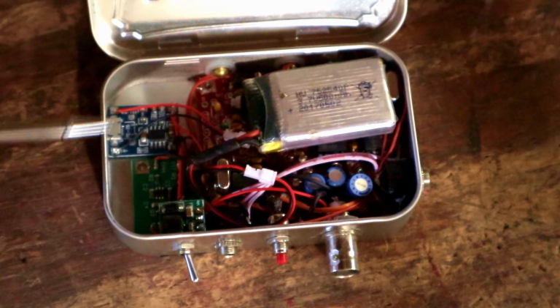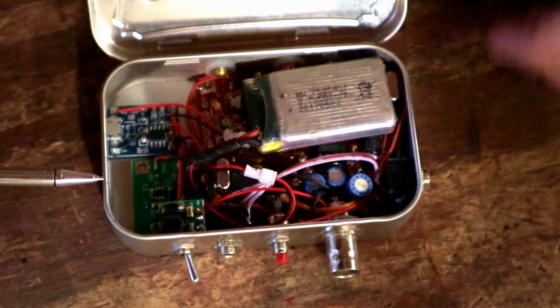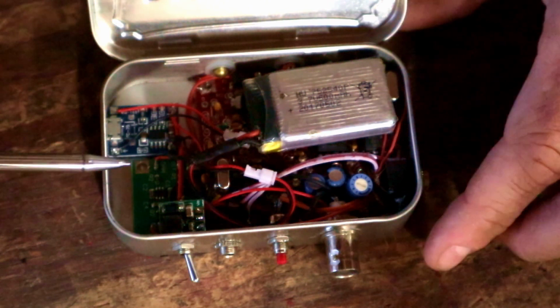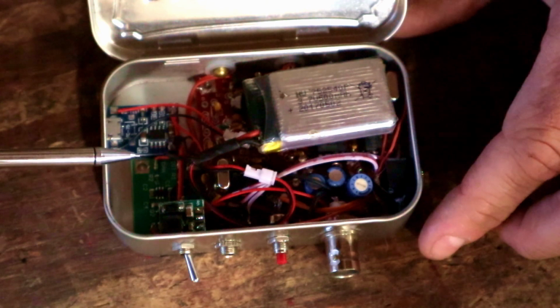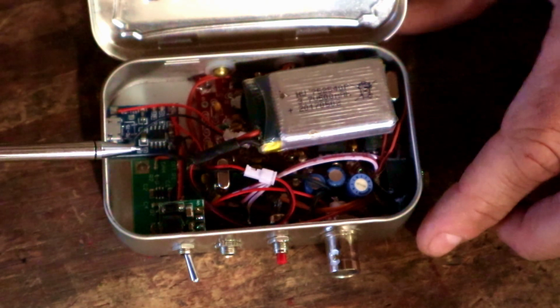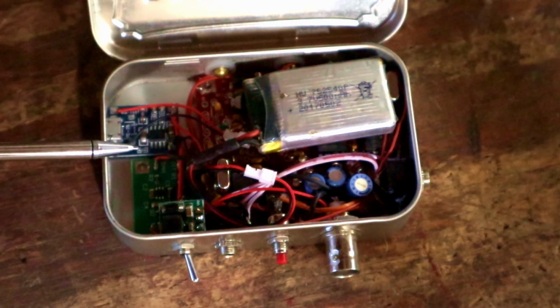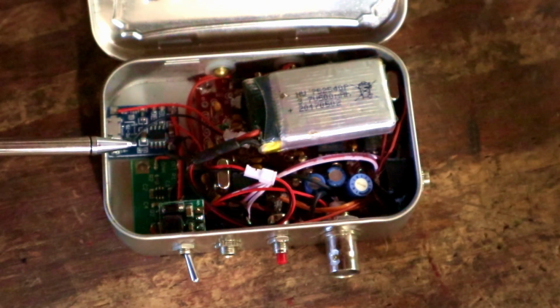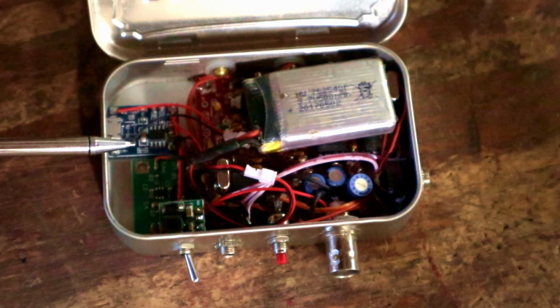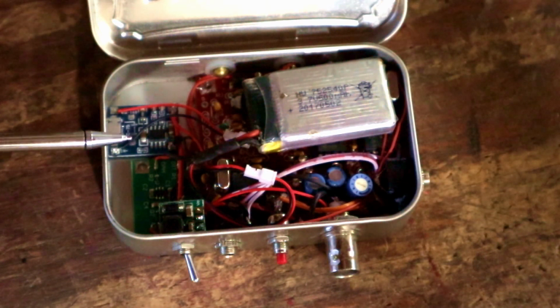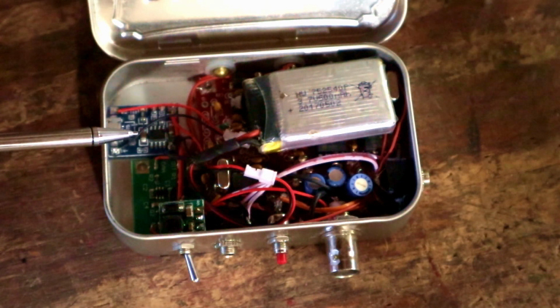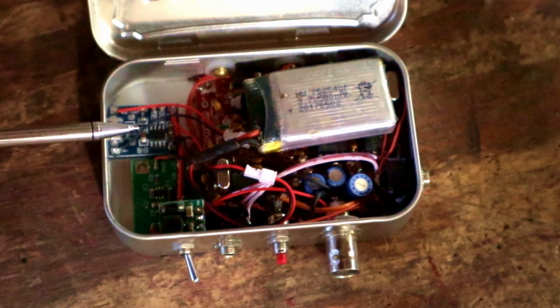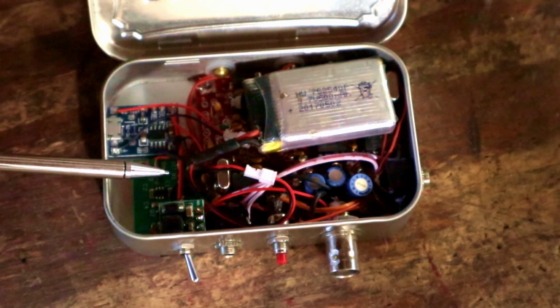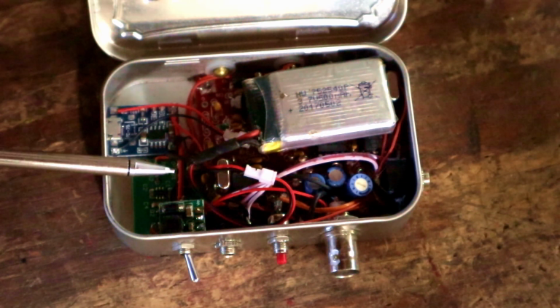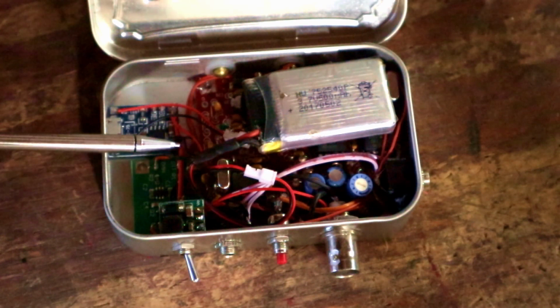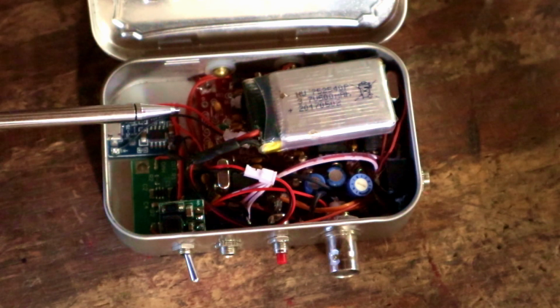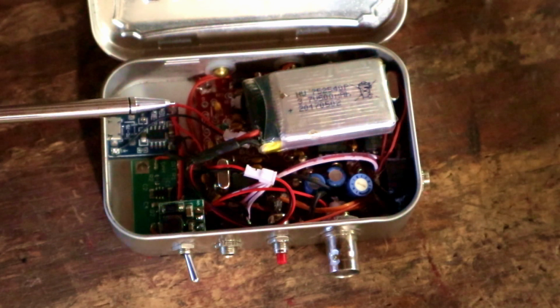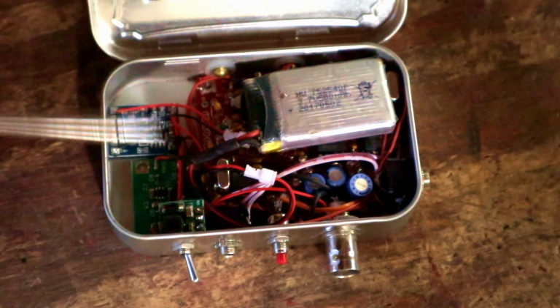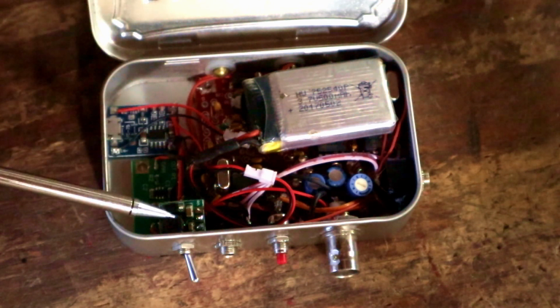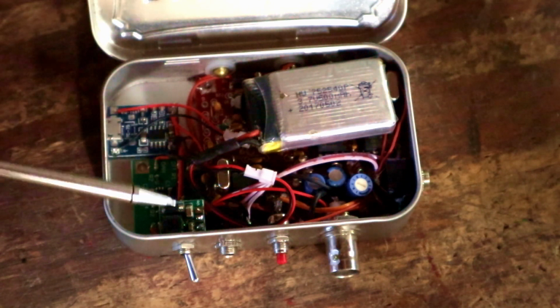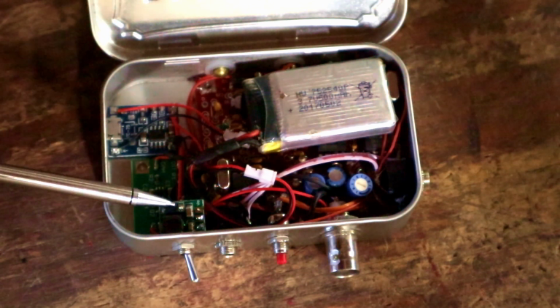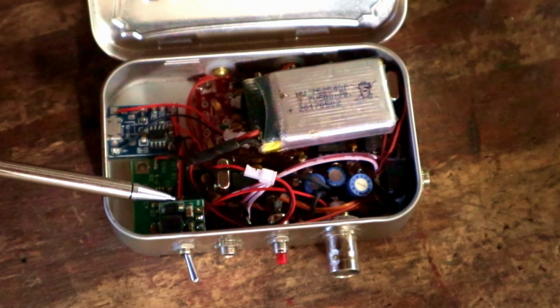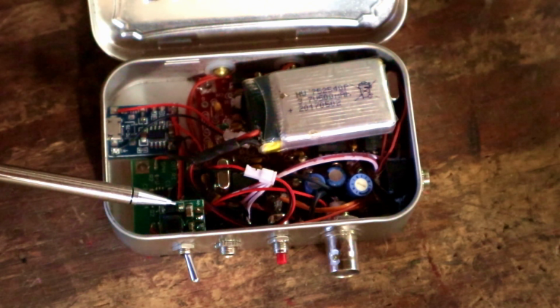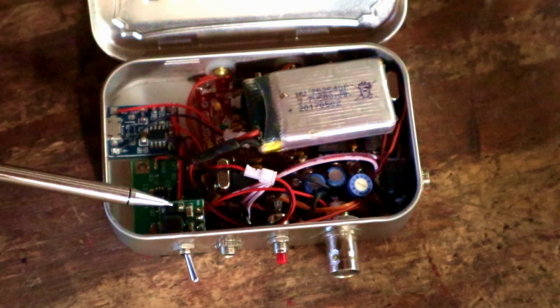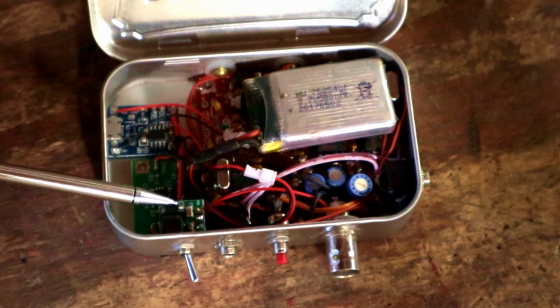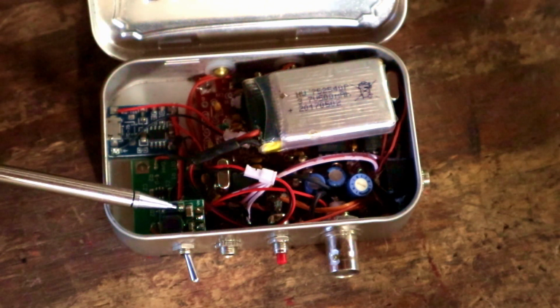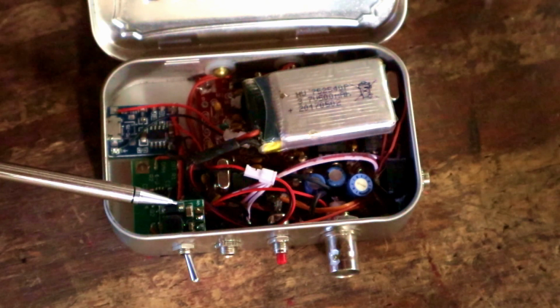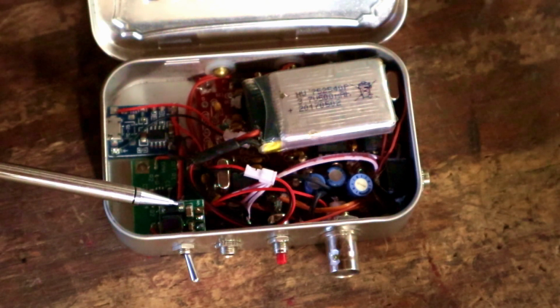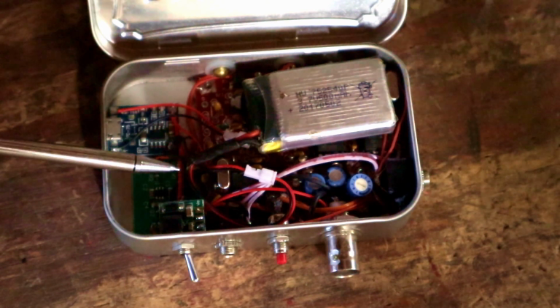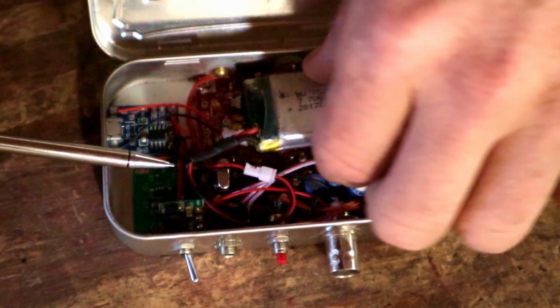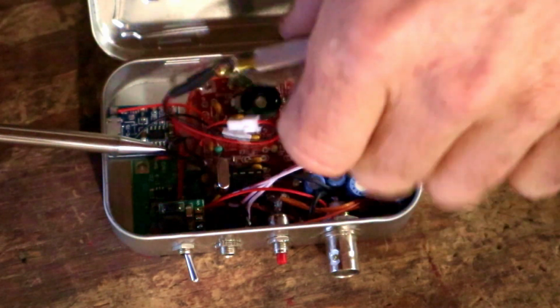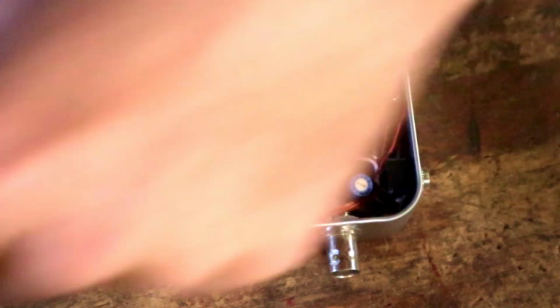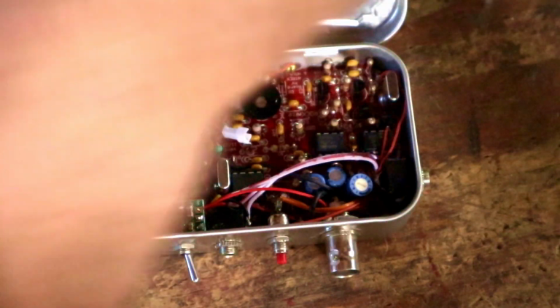I'll post a link to all these components that I can still find online in the info below, so don't hesitate to check those out if you want to build your own. So yeah, 12 volt step-up voltage regulator here, and that feeds the Rock Mite circuit.